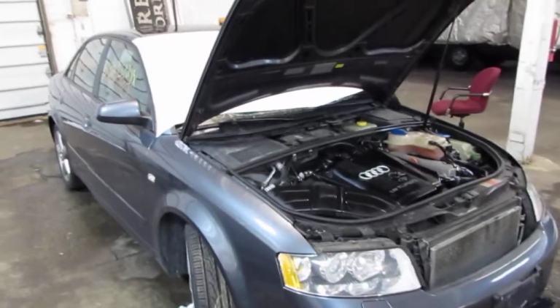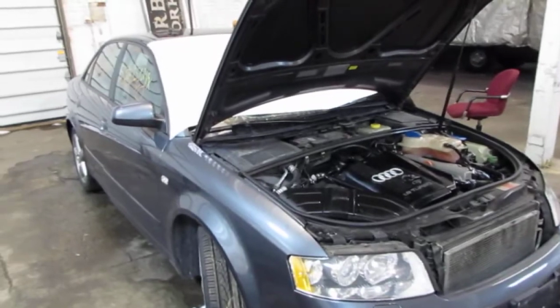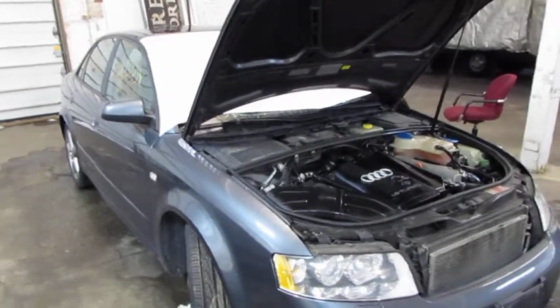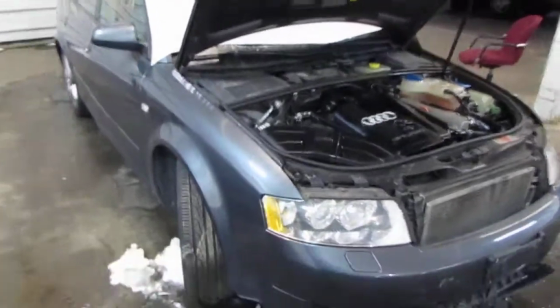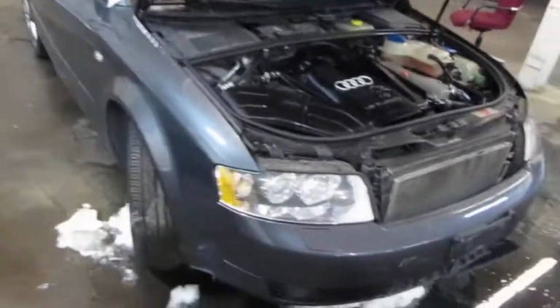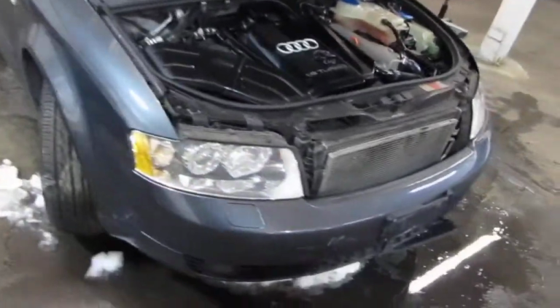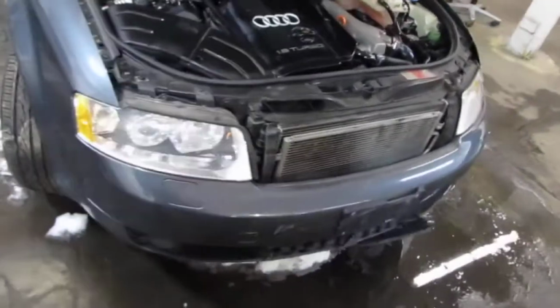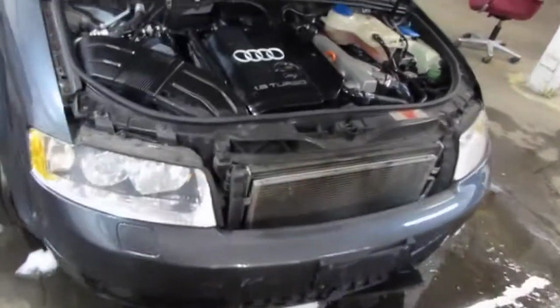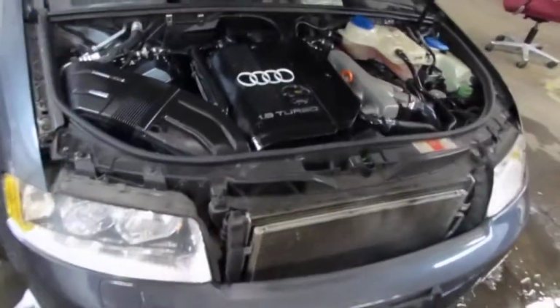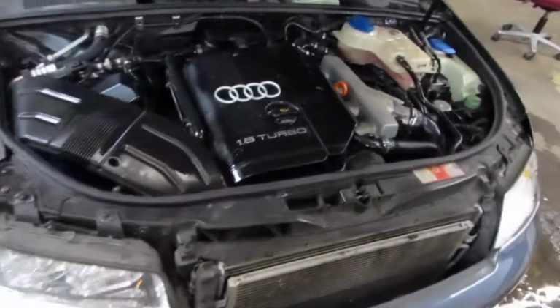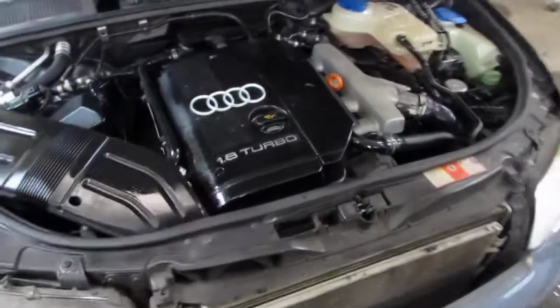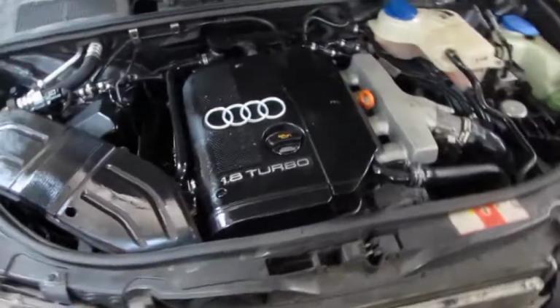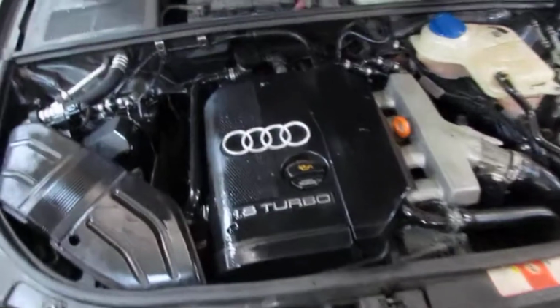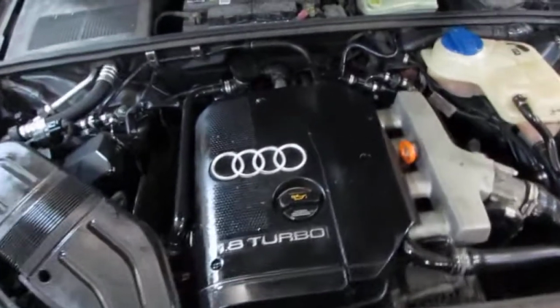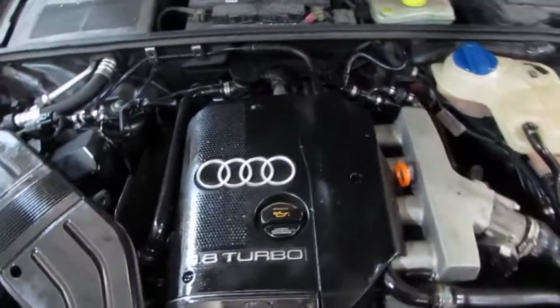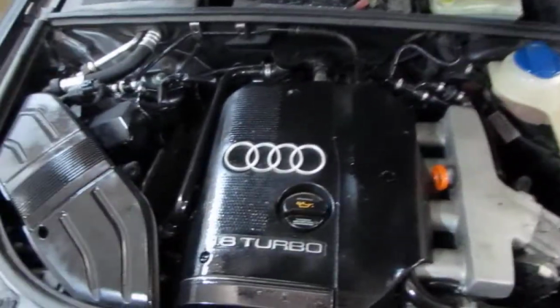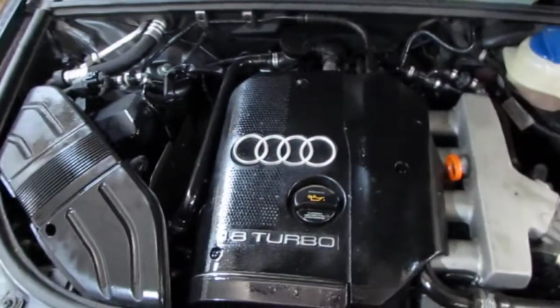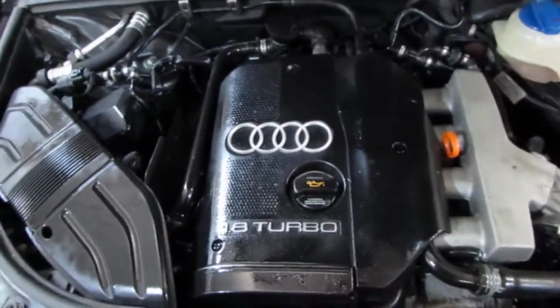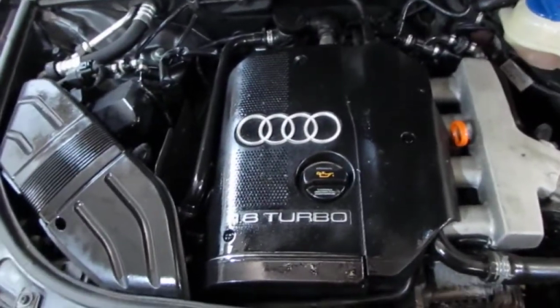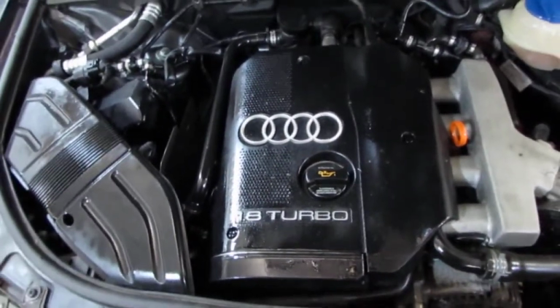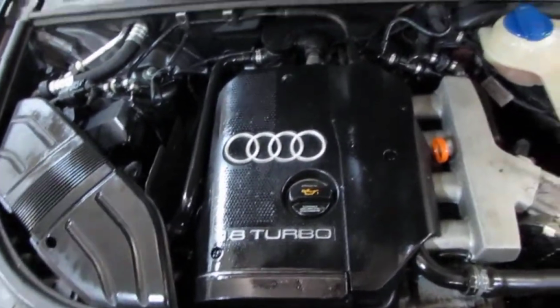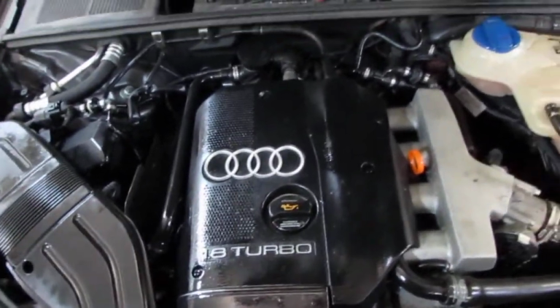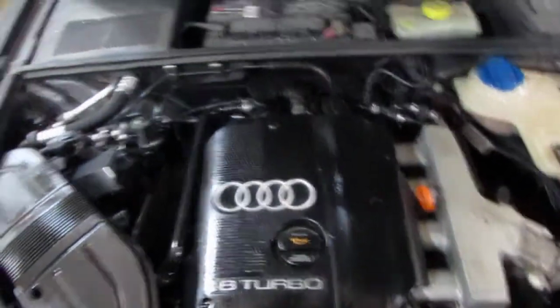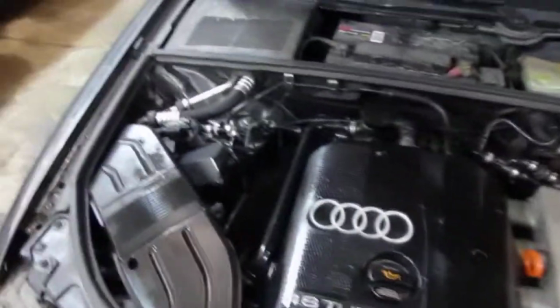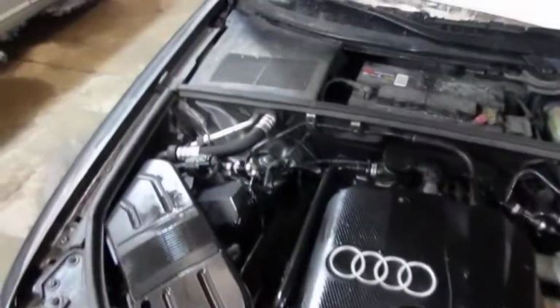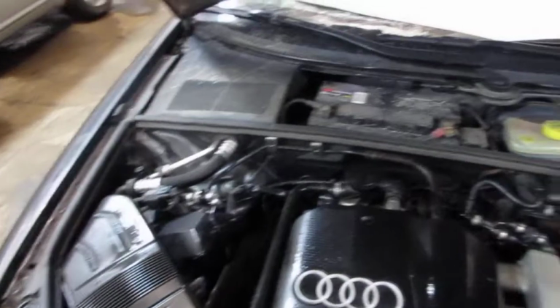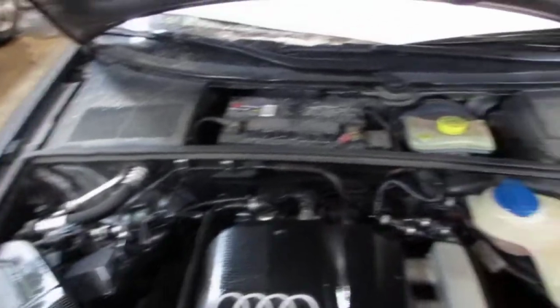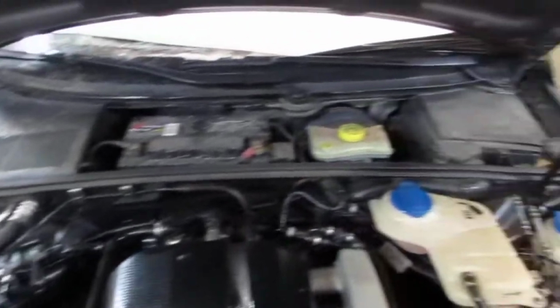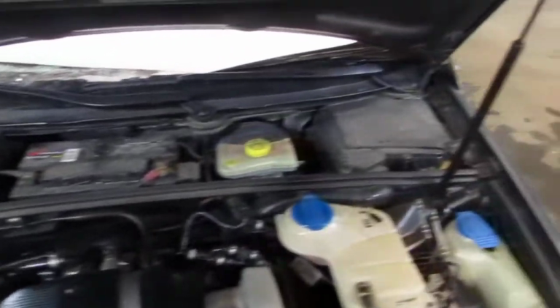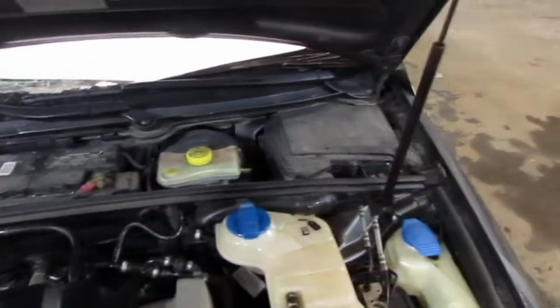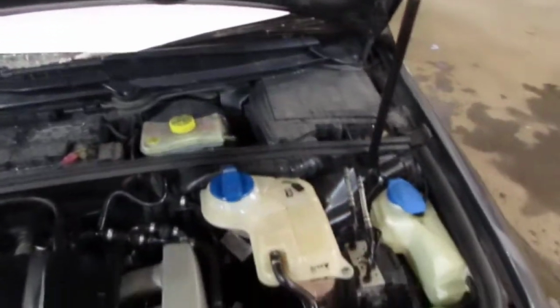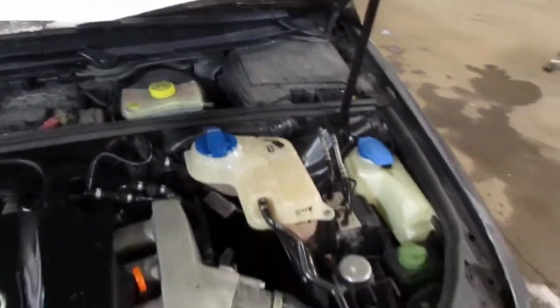Good afternoon and welcome to Tom's Foreign Auto Parts video portion of our inventory. Here we have a 2005 Audi A4. This vehicle has a 1.8 liter California emissions engine.